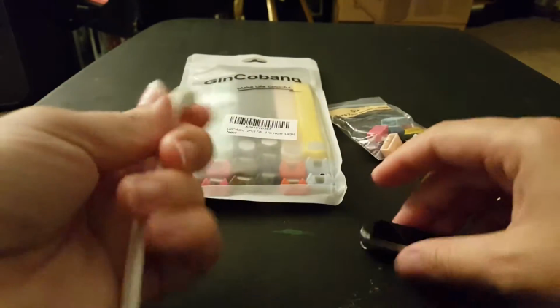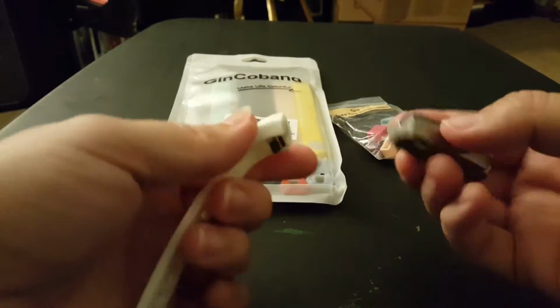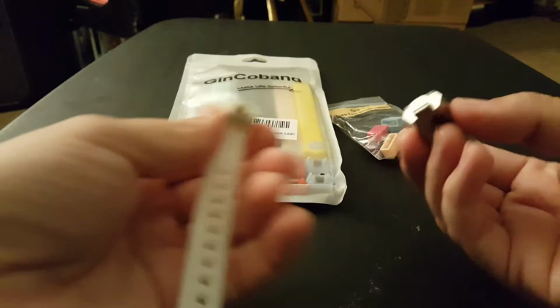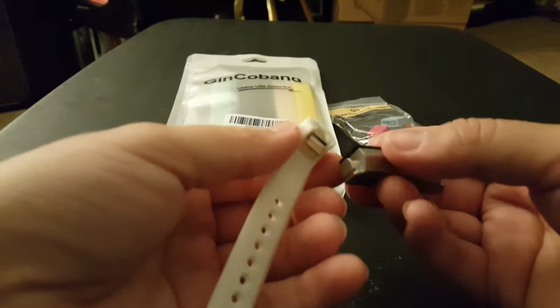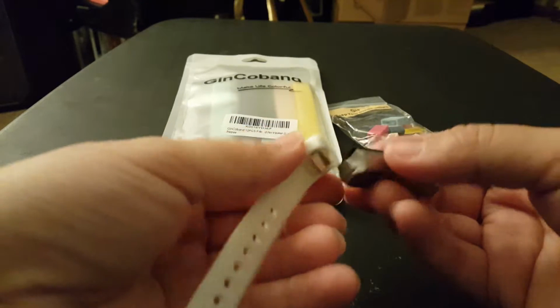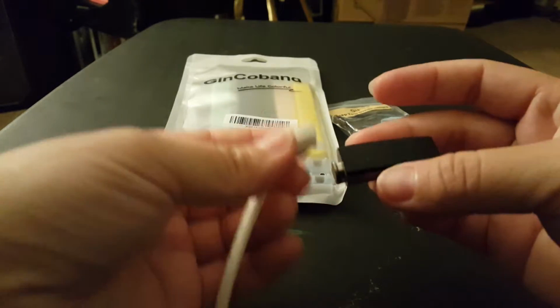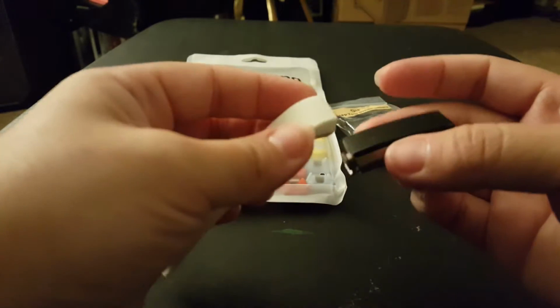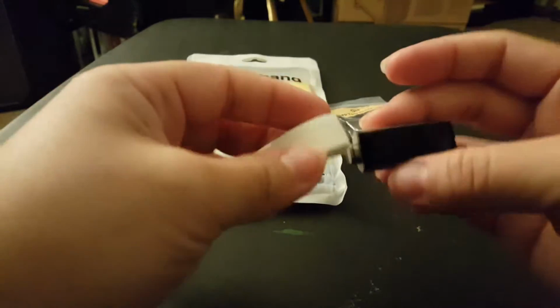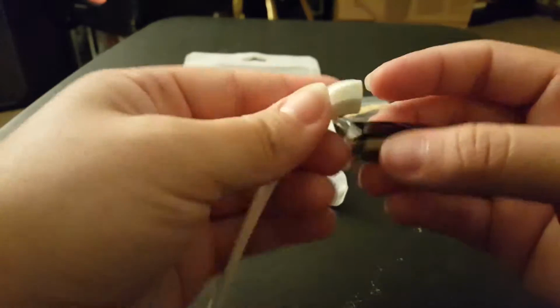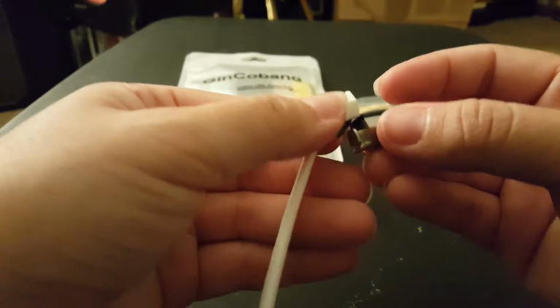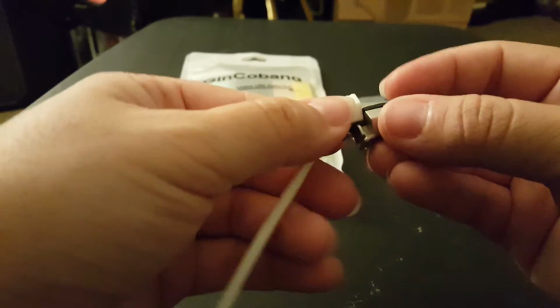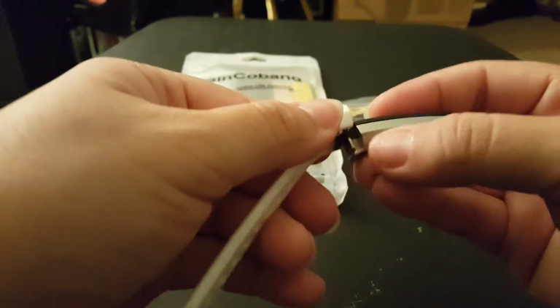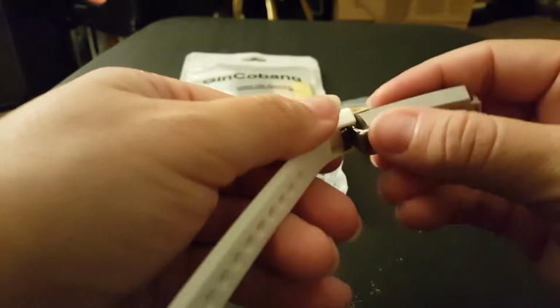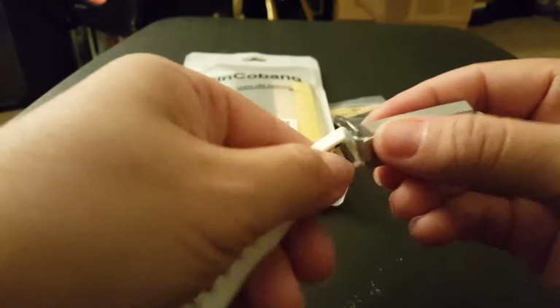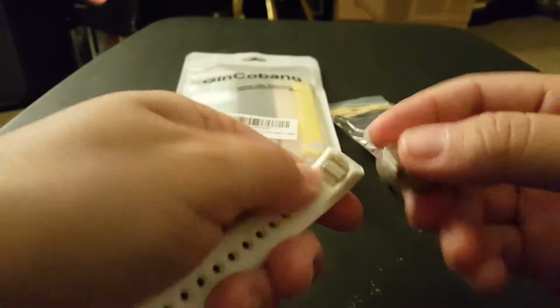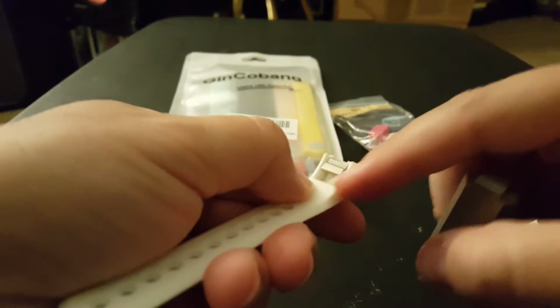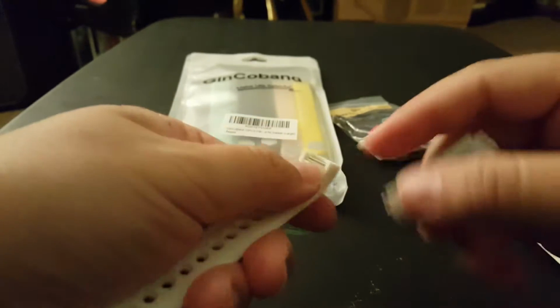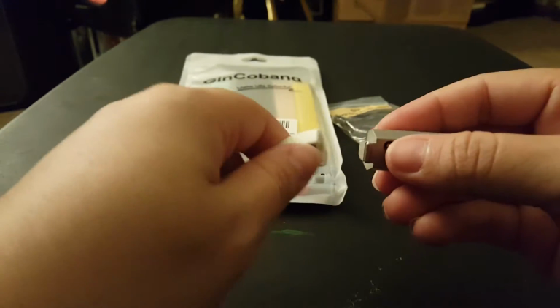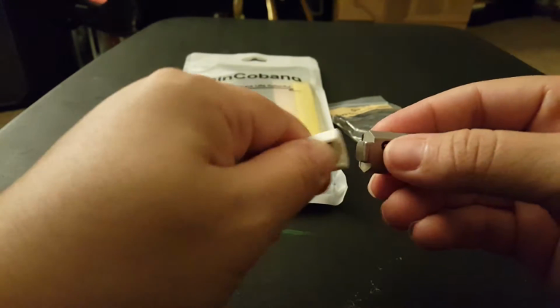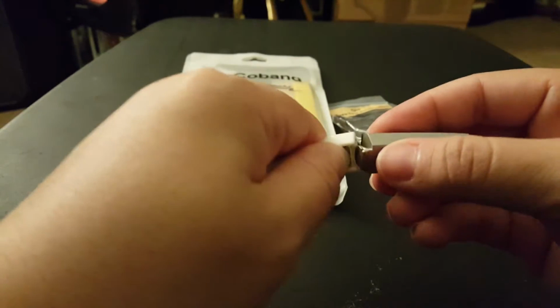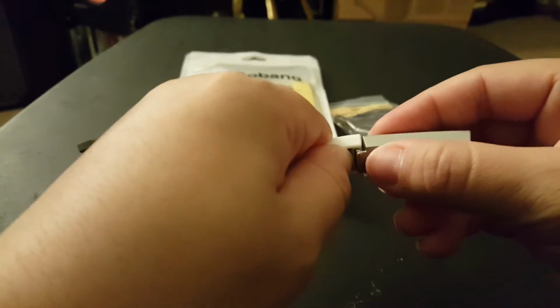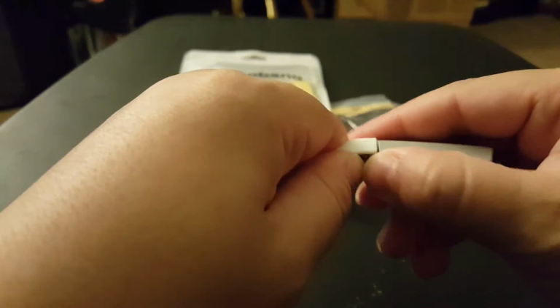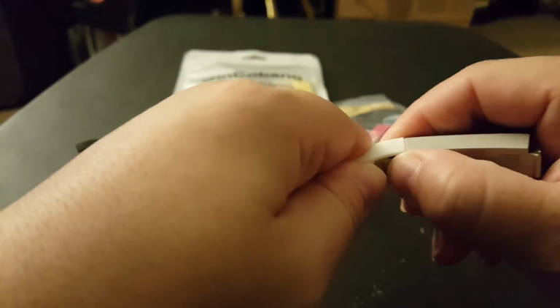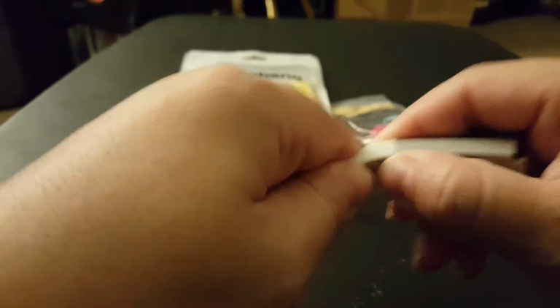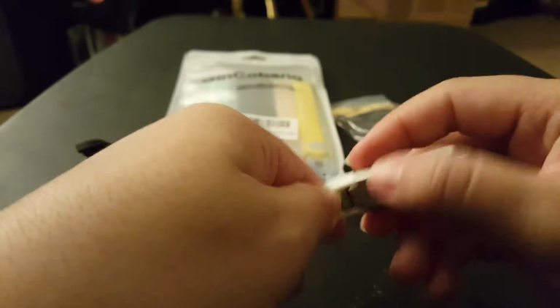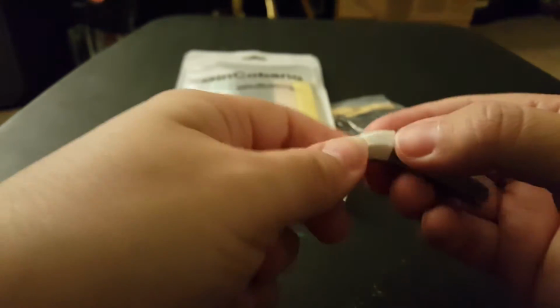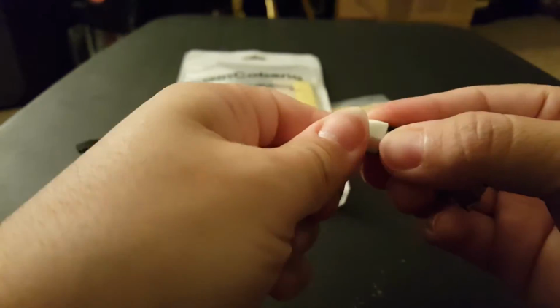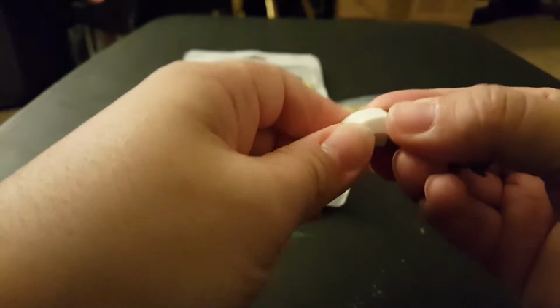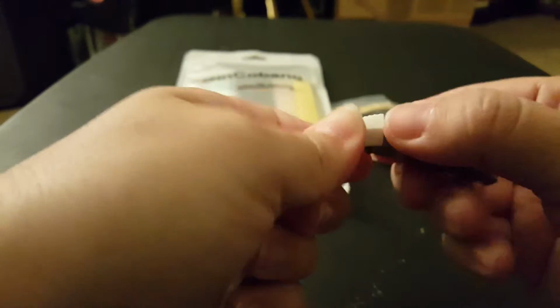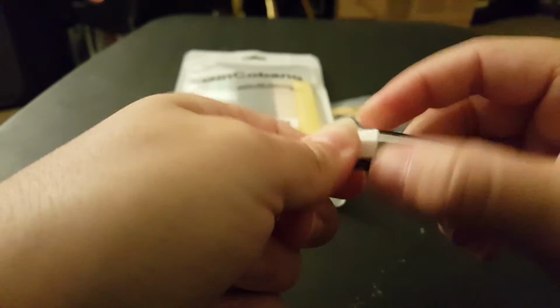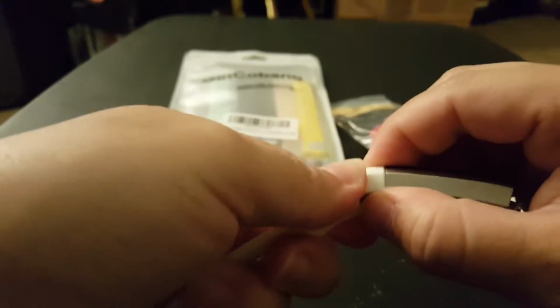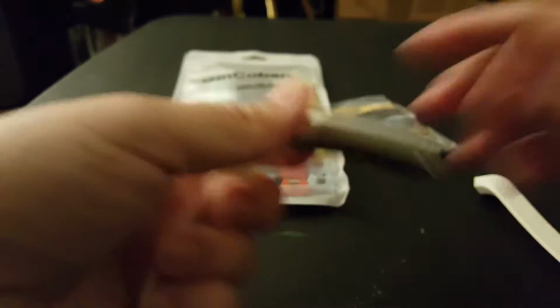Now I'll put it on. I don't know which side is which, so I'm just going to assume it goes here. There's a little clip at the bottom, just like the original ones. Fits right in. Locks immediately.